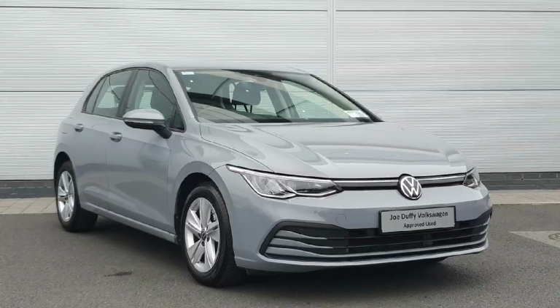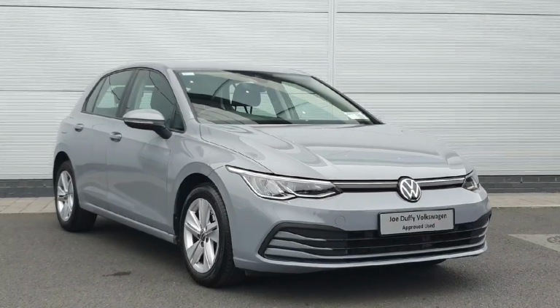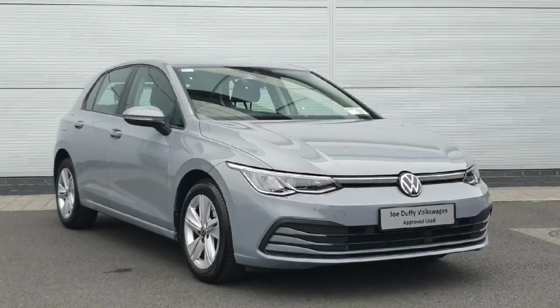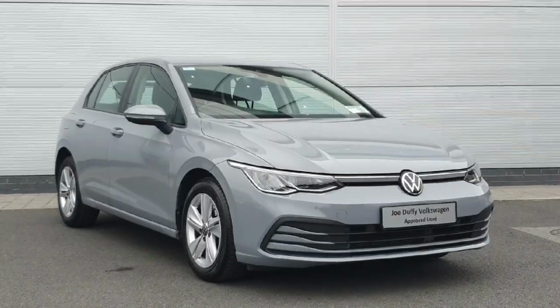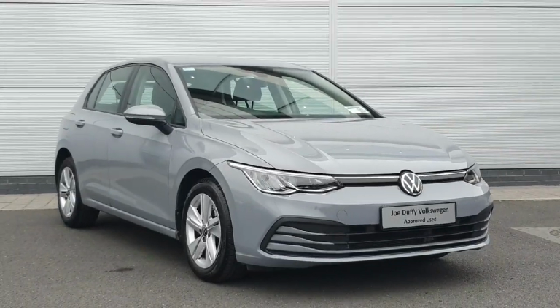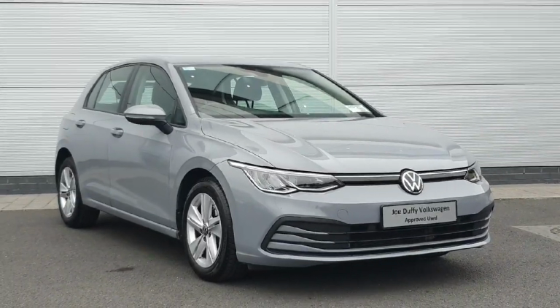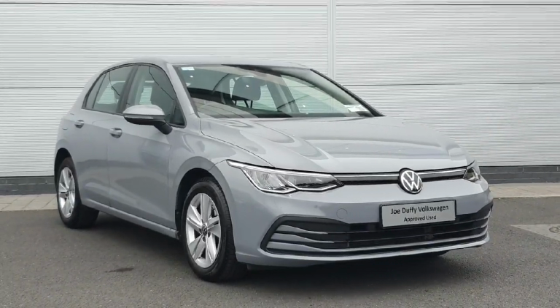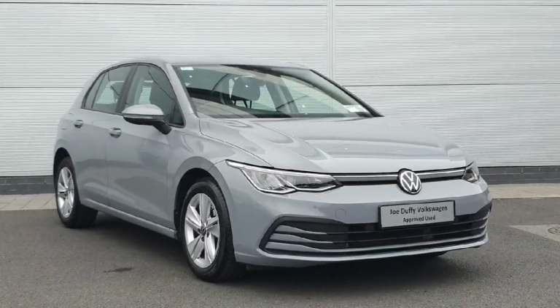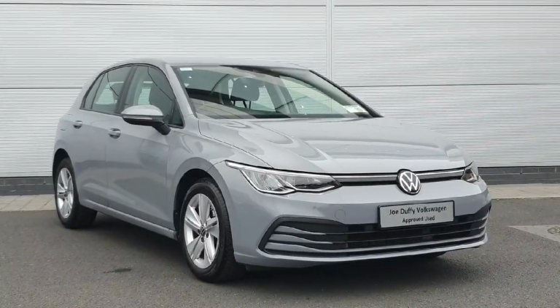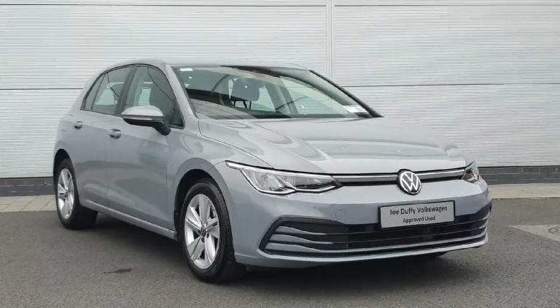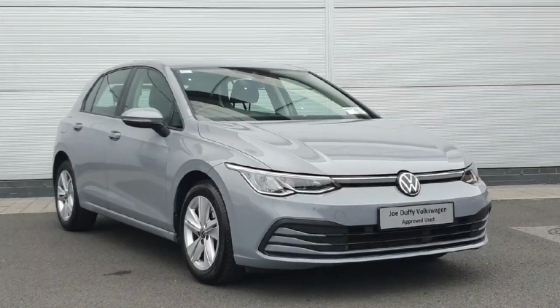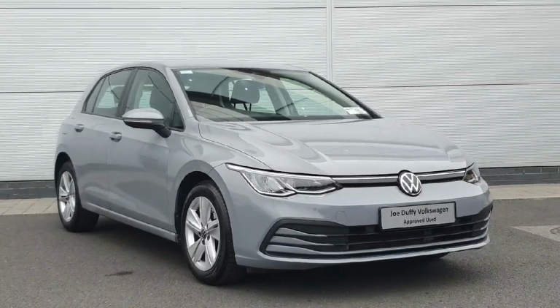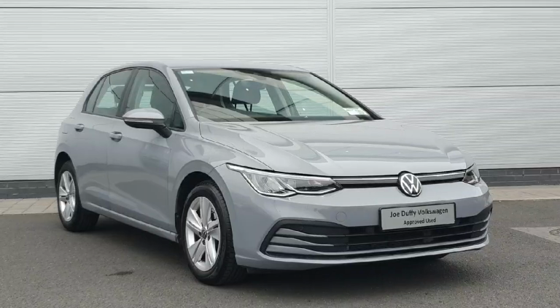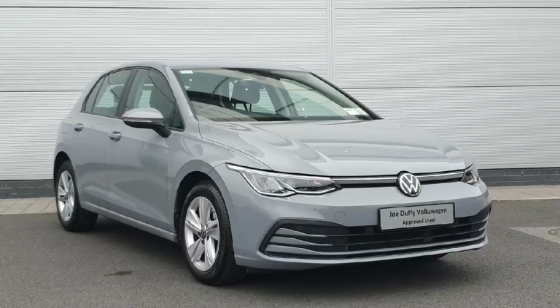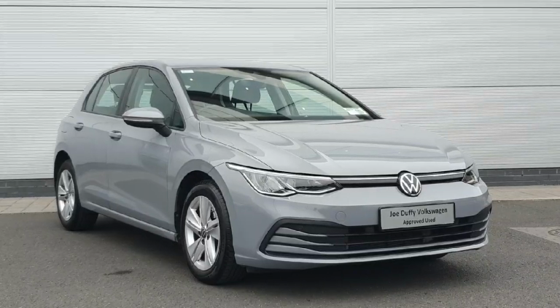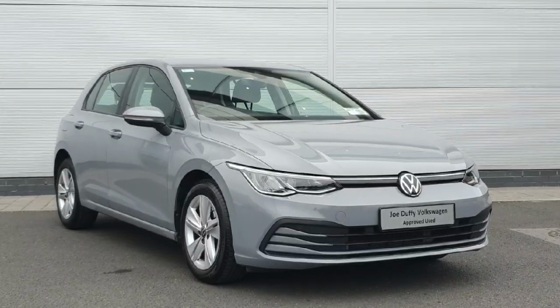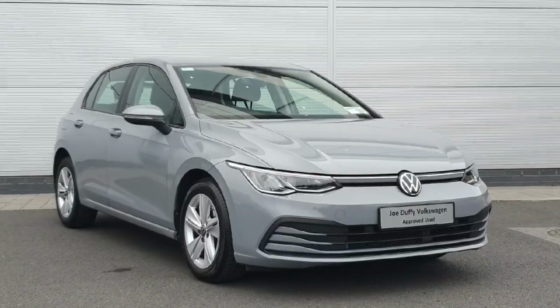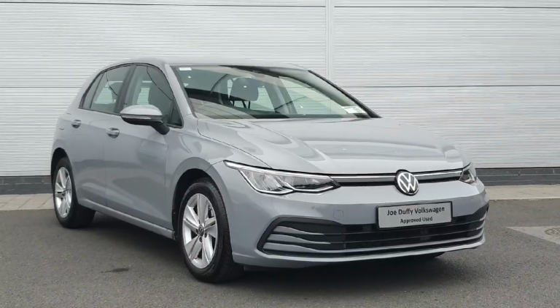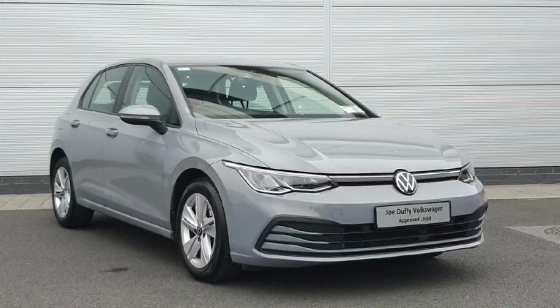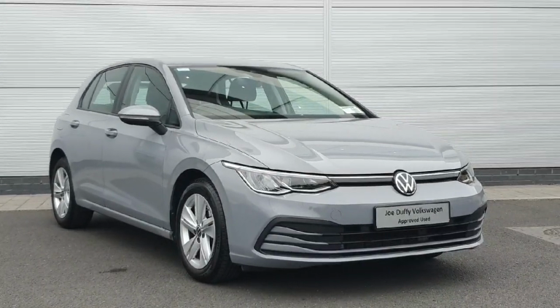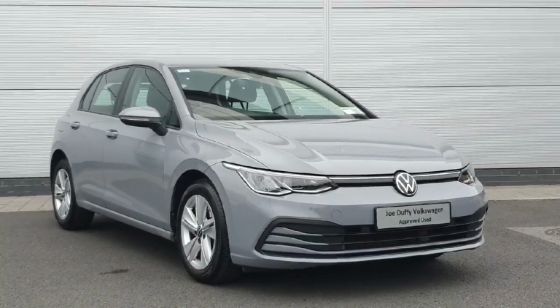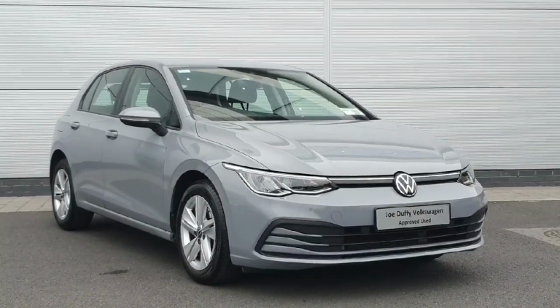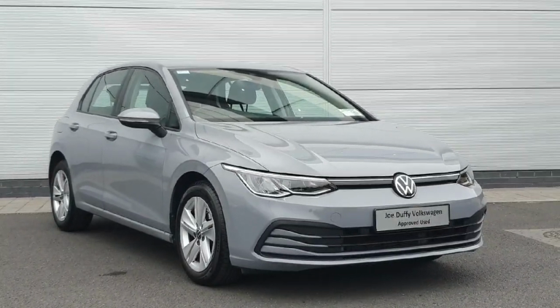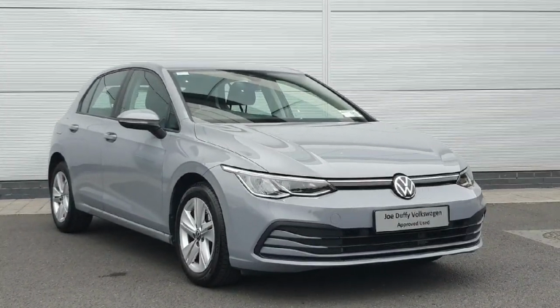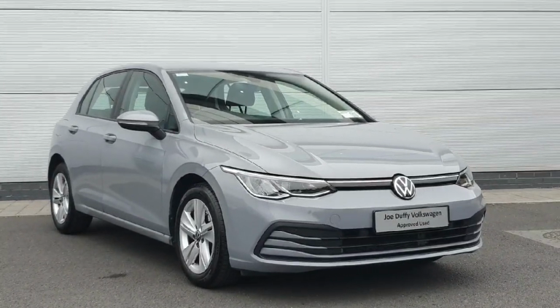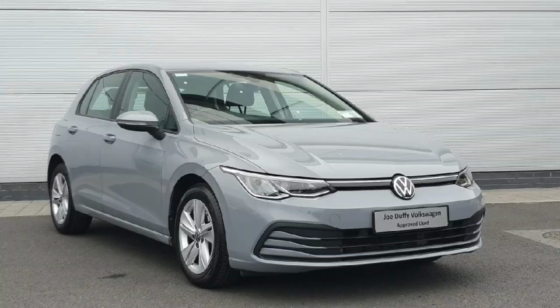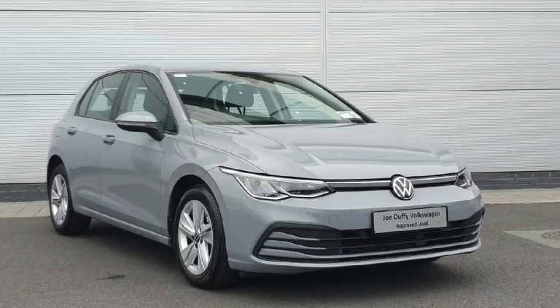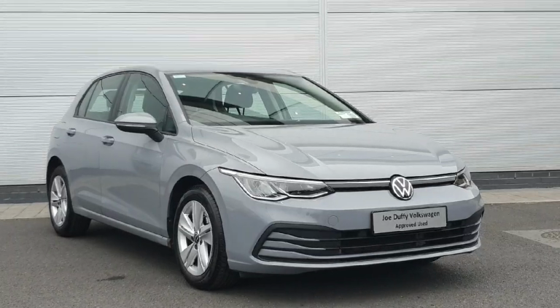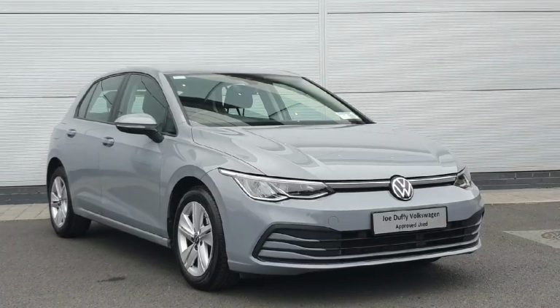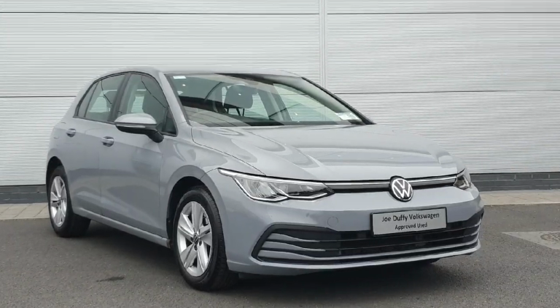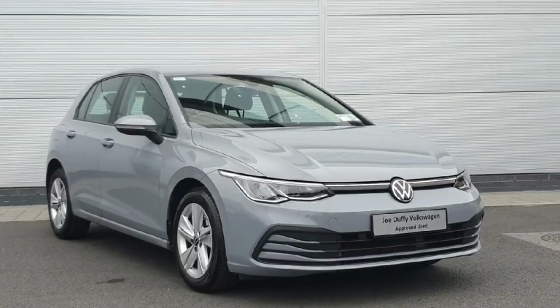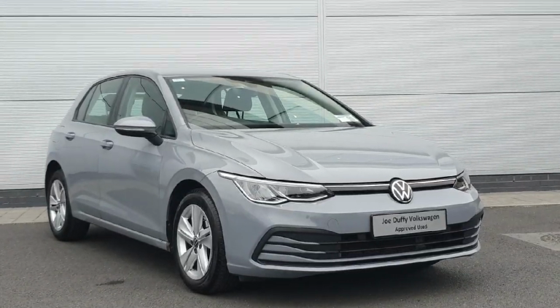Welcome back to Ruffy Volkswagen North Dublin. Today we have this Golf Comfort Line finished in Moonstone Grey. This car has a 1 litre TSI engine with a 6 speed manual gearbox. I'm just going to walk you through the car and show you some of the features.